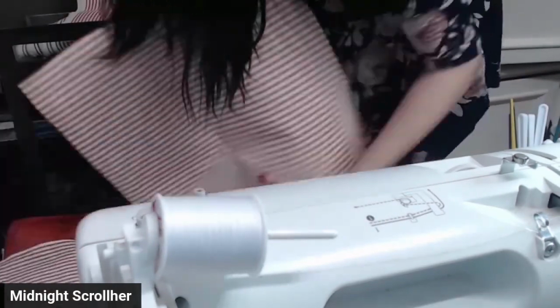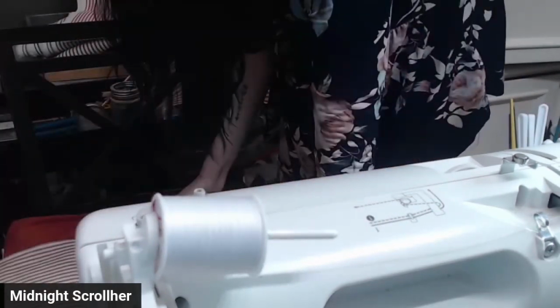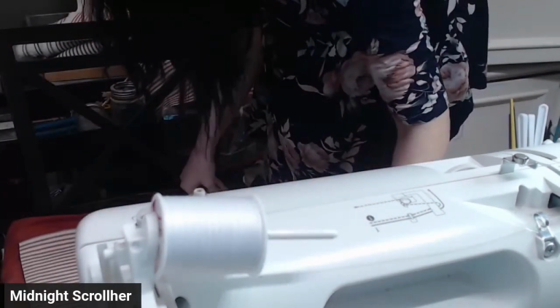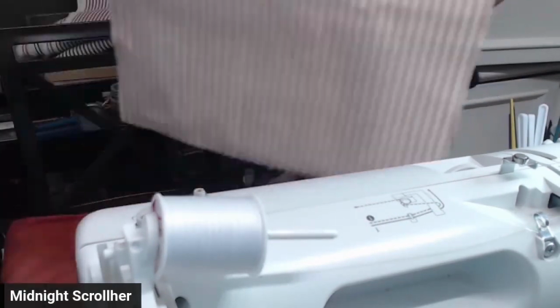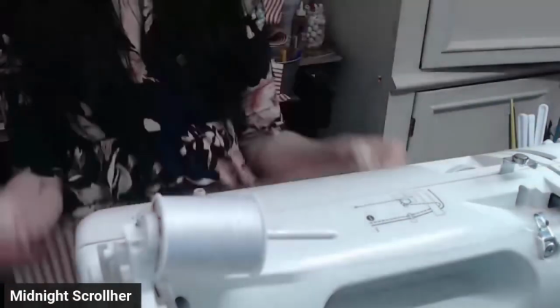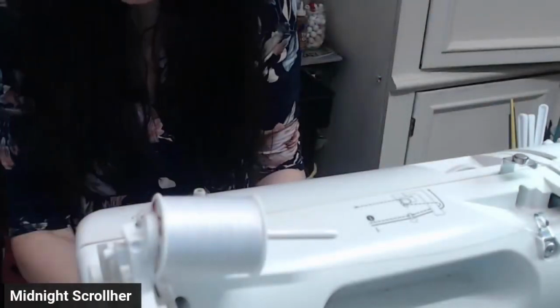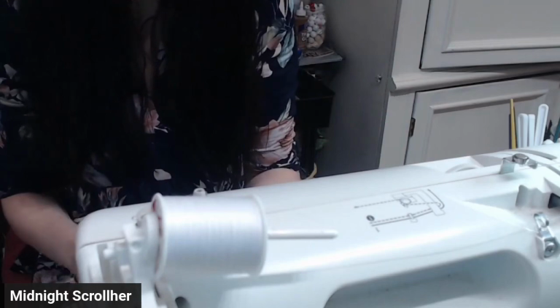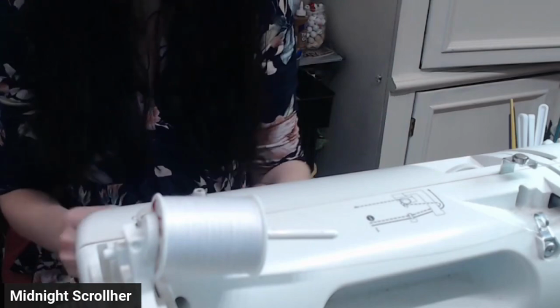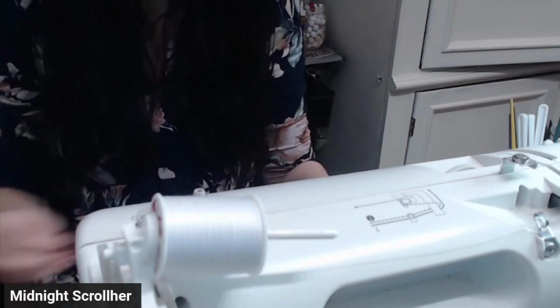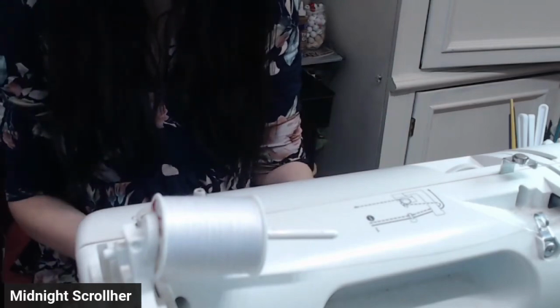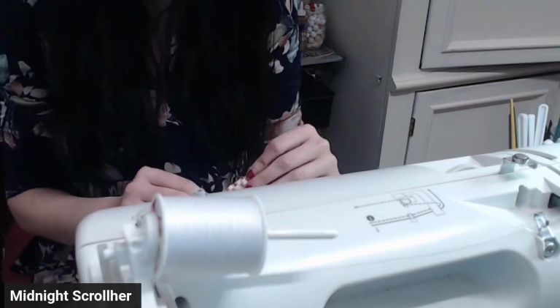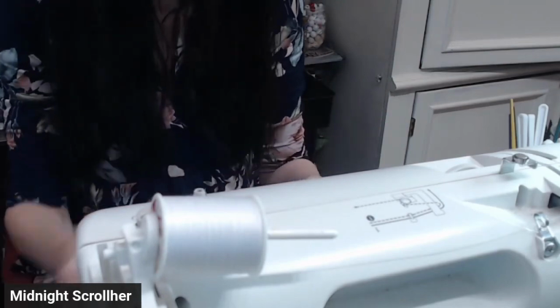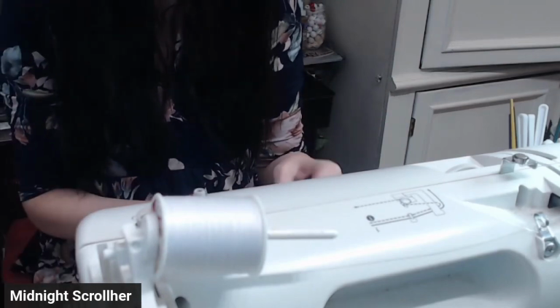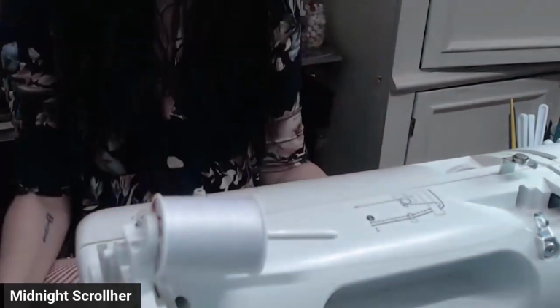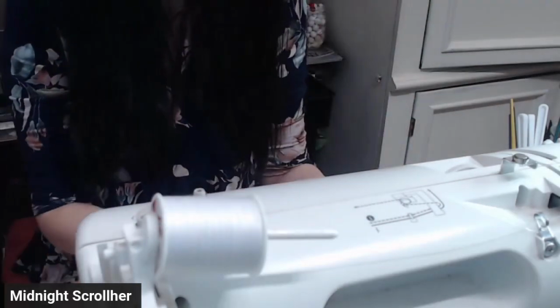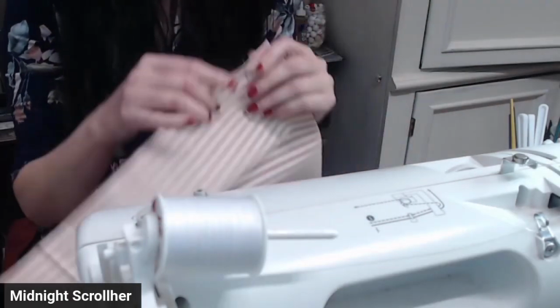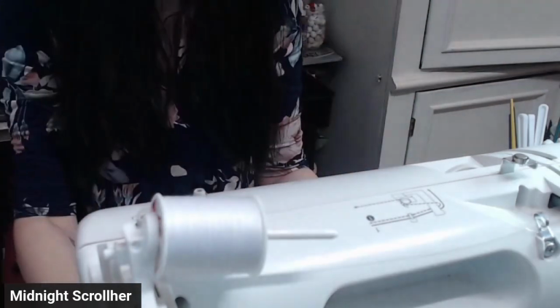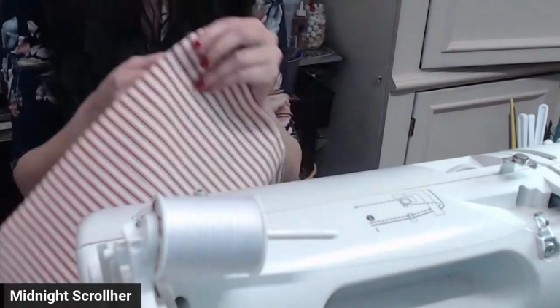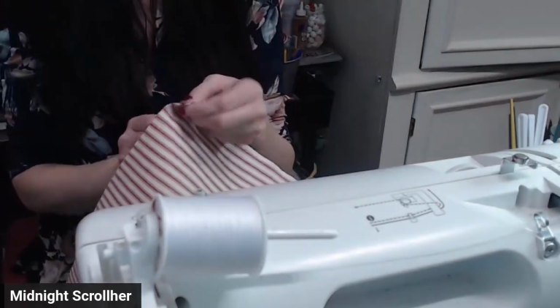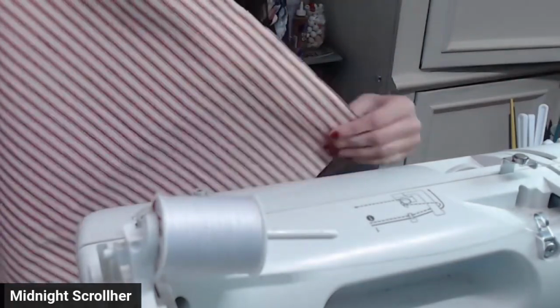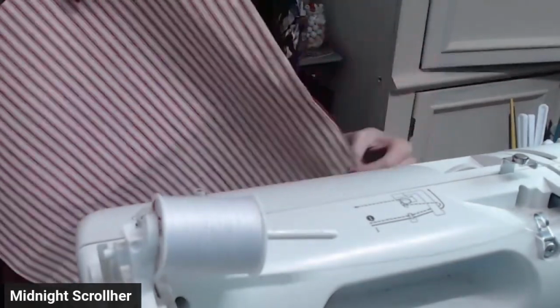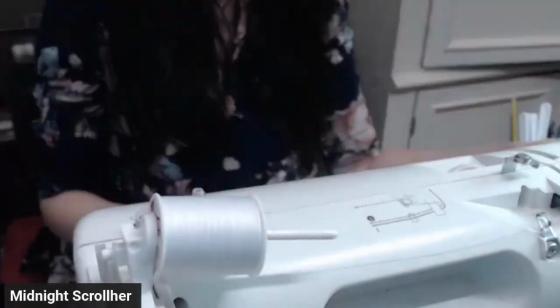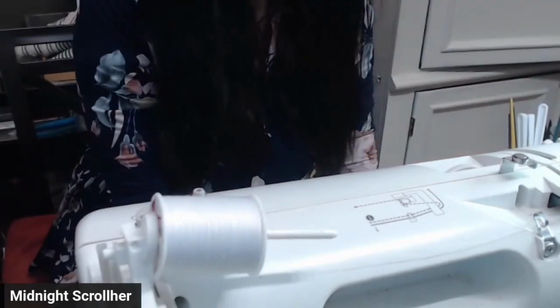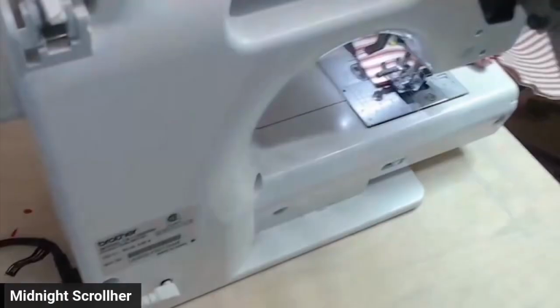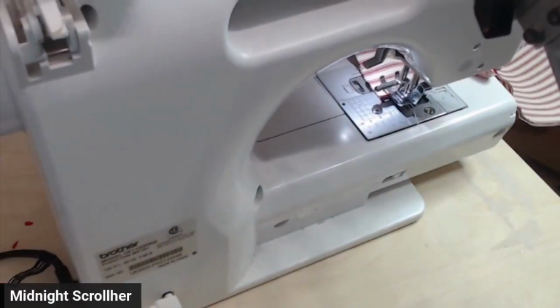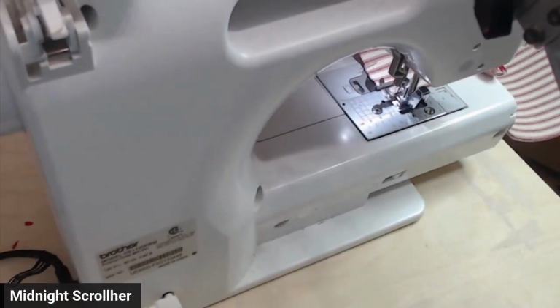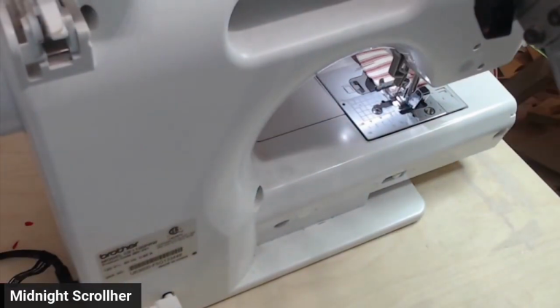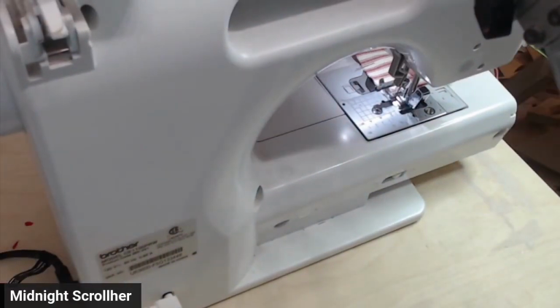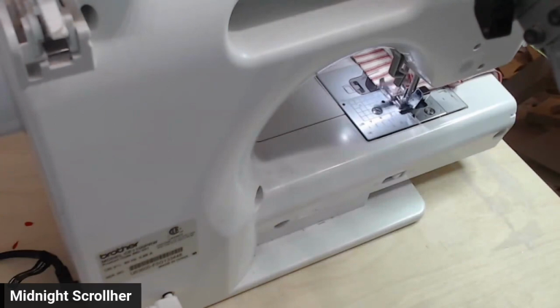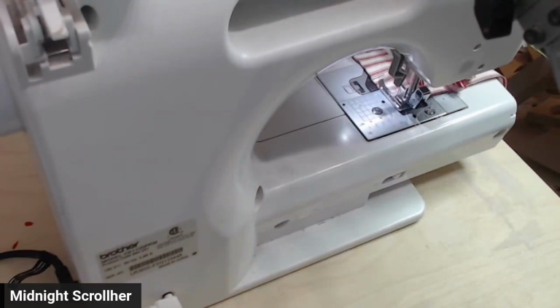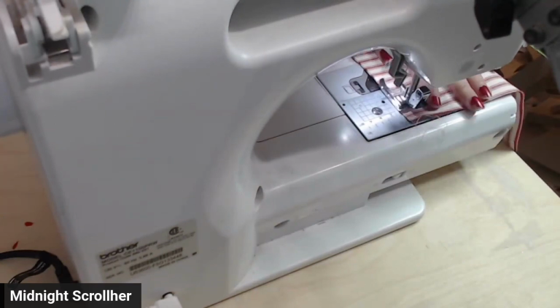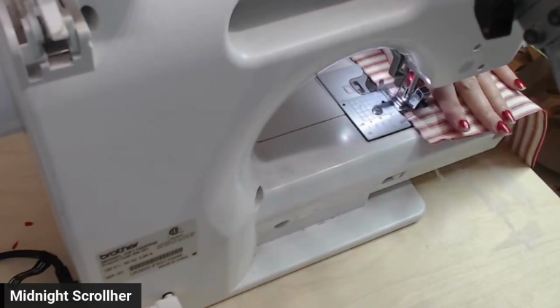You want to make sure you turn the front of the fabrics together. Now she's pinning the two pieces together. Now she's sewing them together.